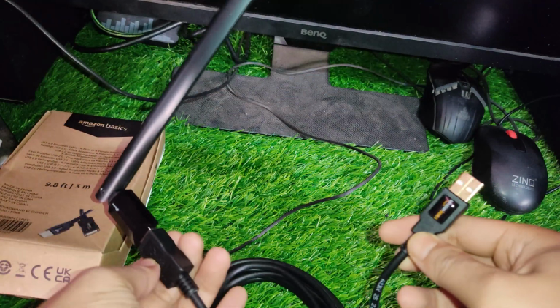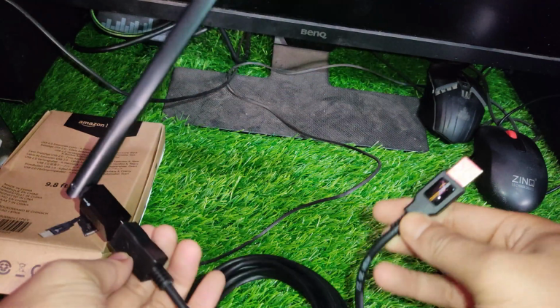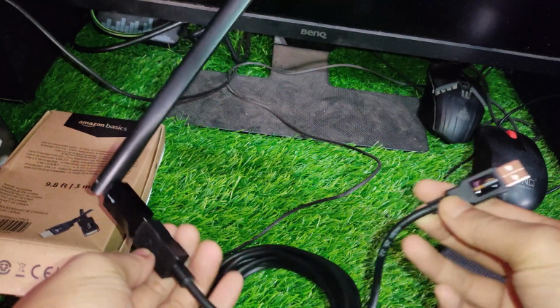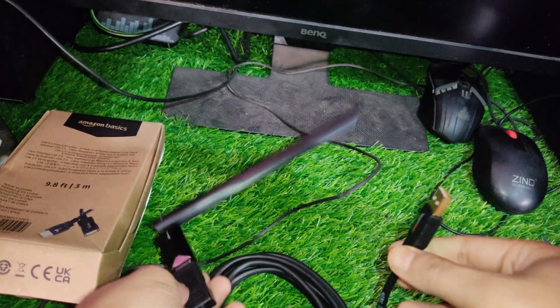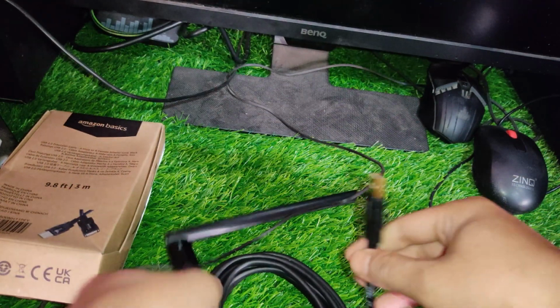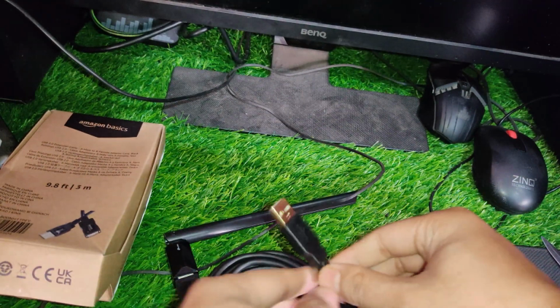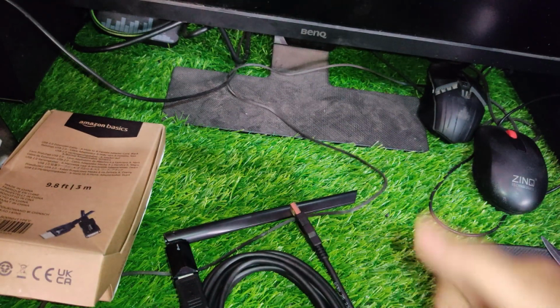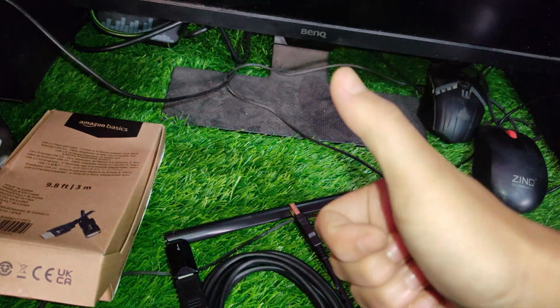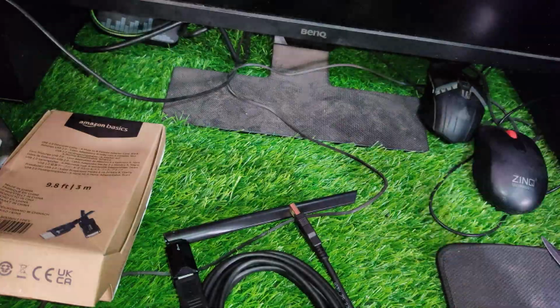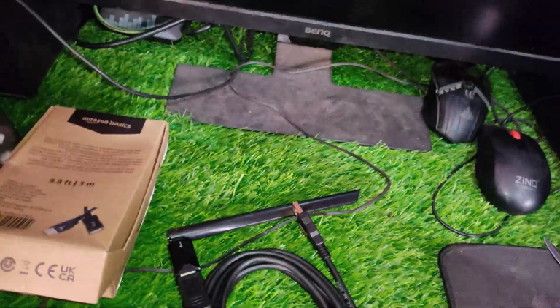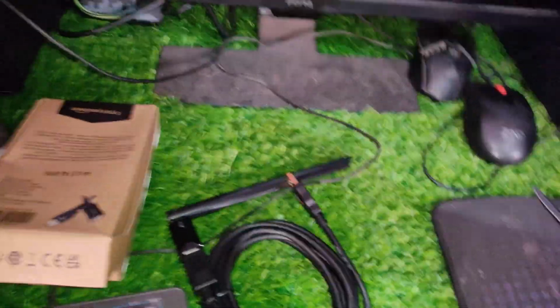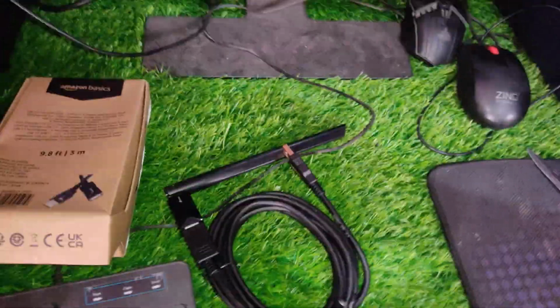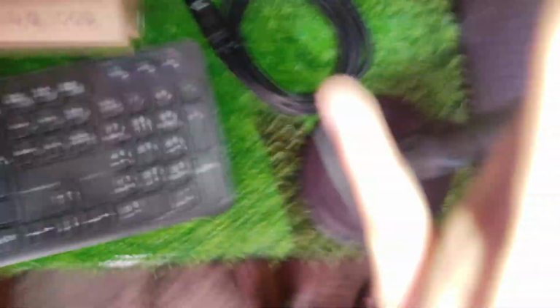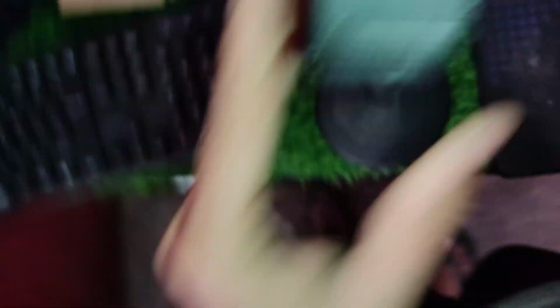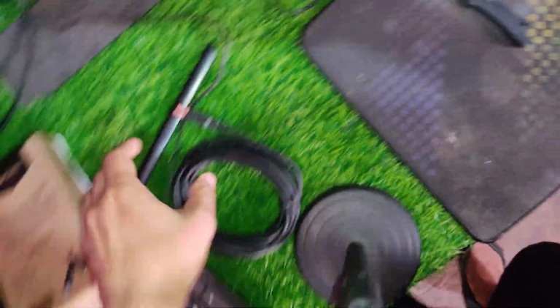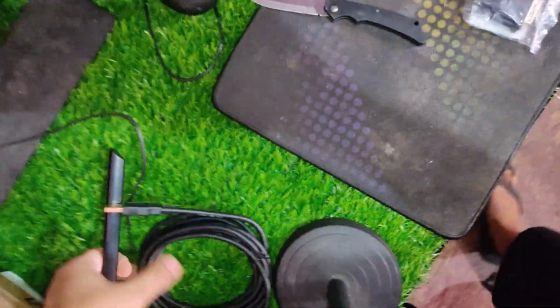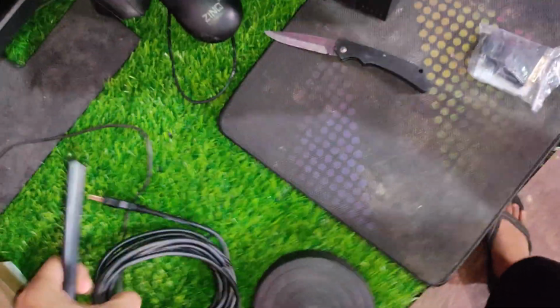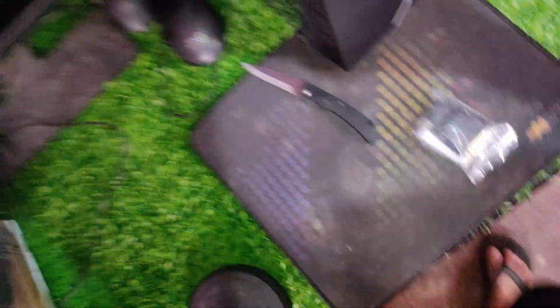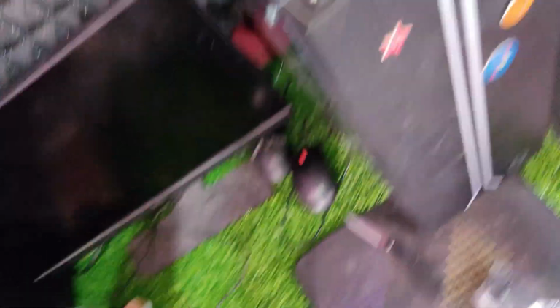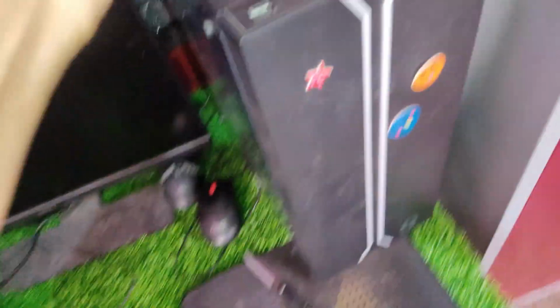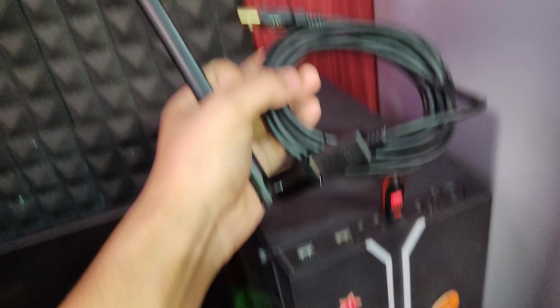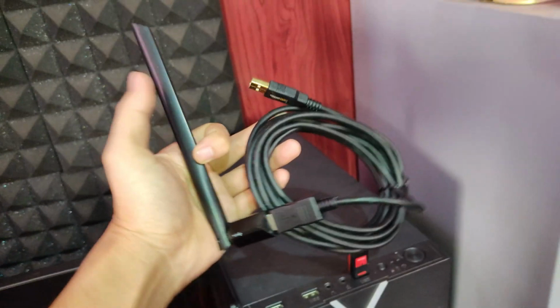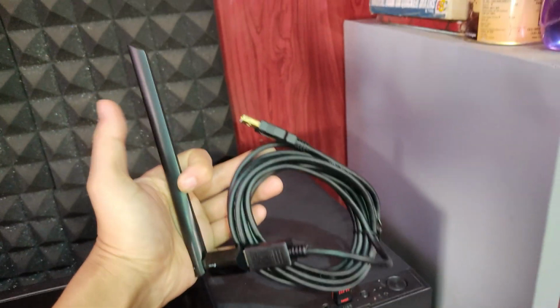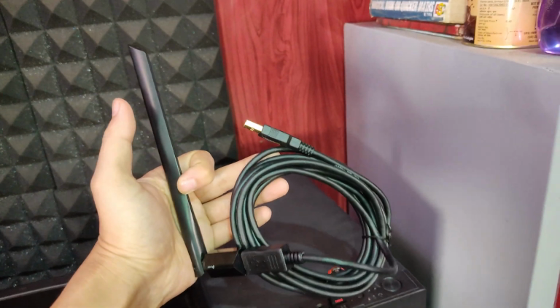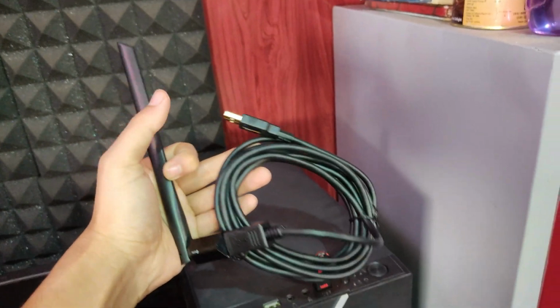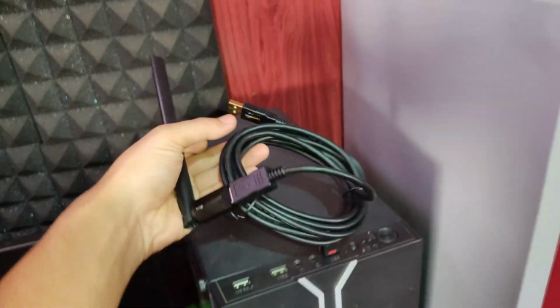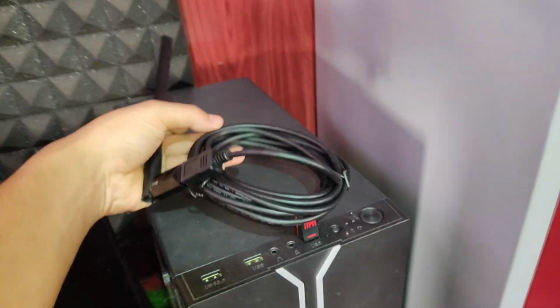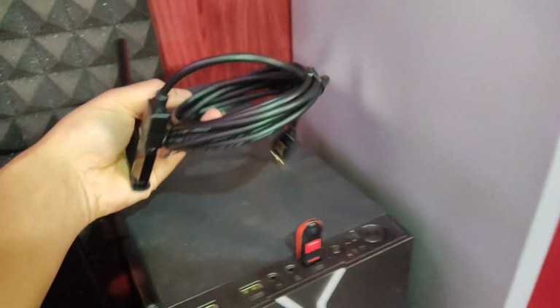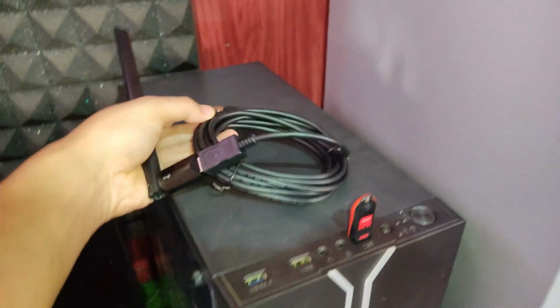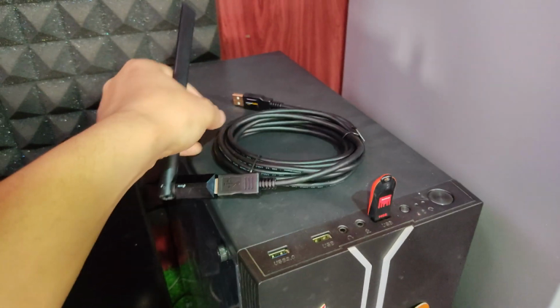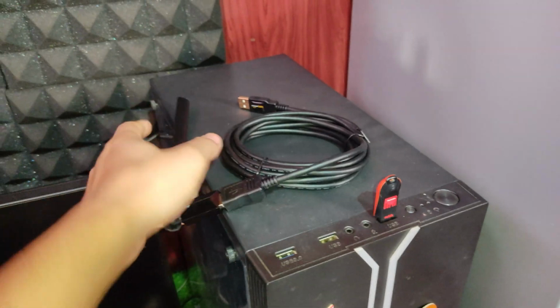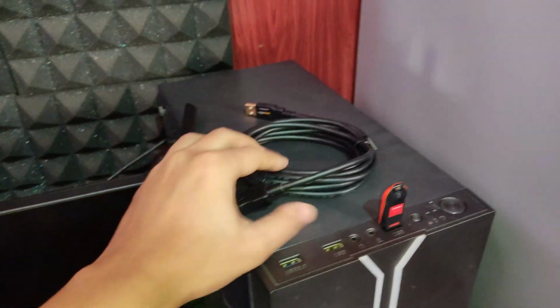Position the Wi-Fi adapter. Once the extension cable is connected, position the Wi-Fi adapter in a location that is higher up and away from interference, such as walls and other electronic devices. This can help to improve the Wi-Fi signal strength.